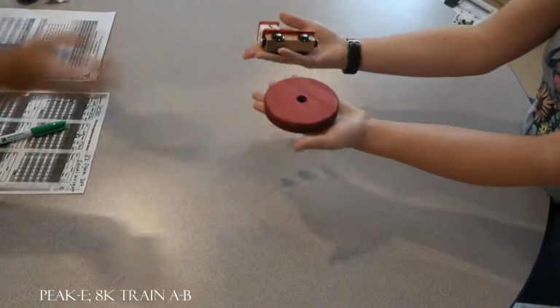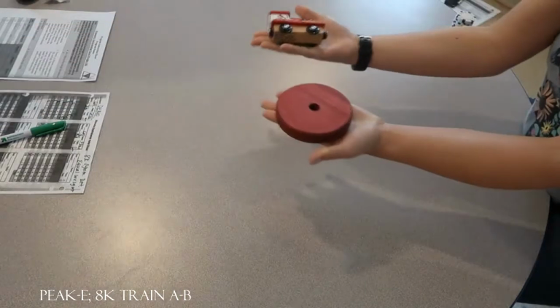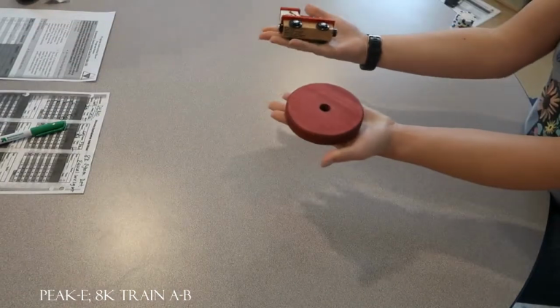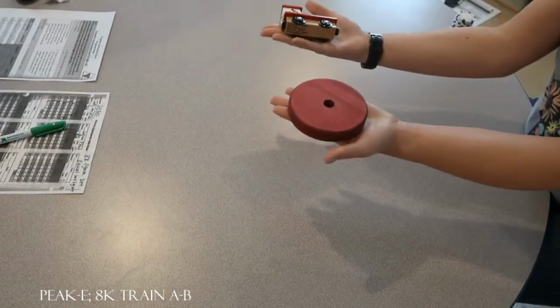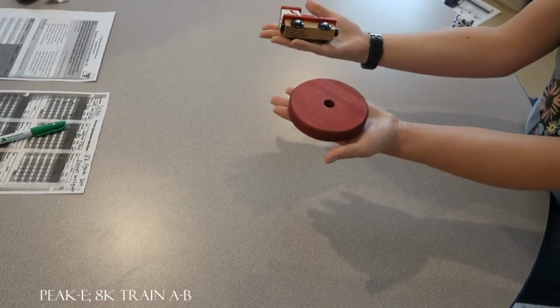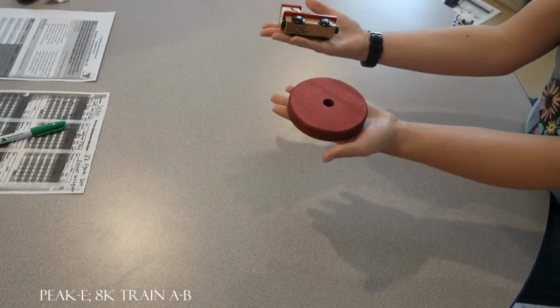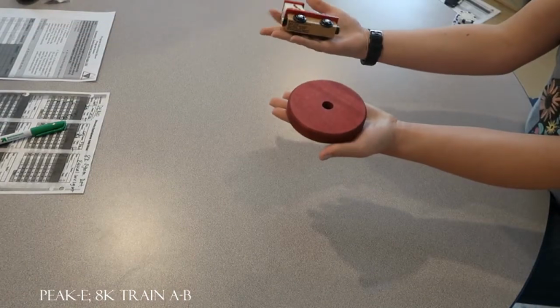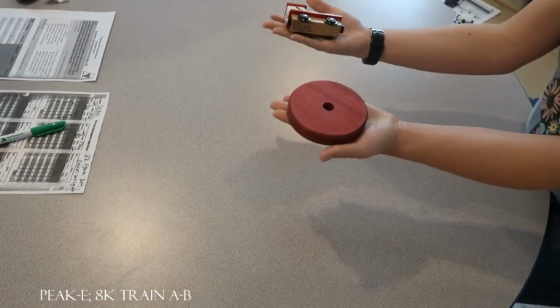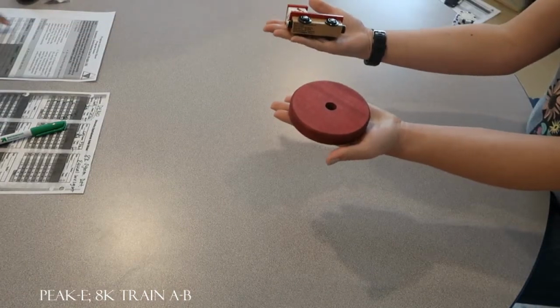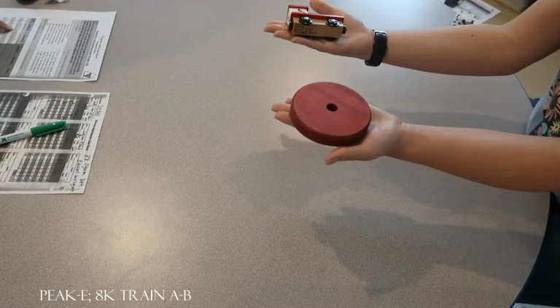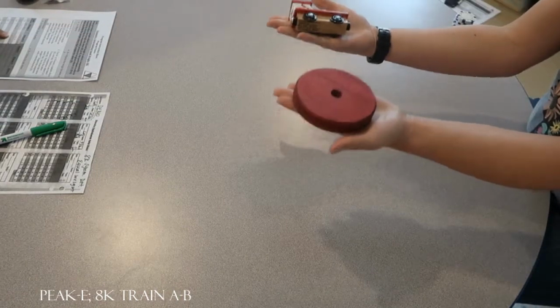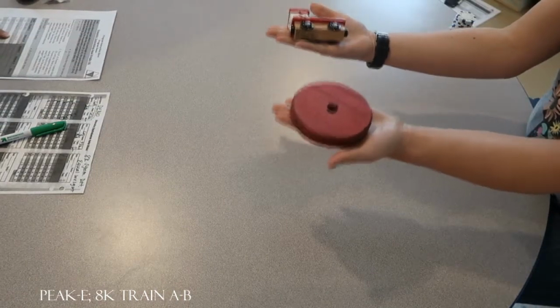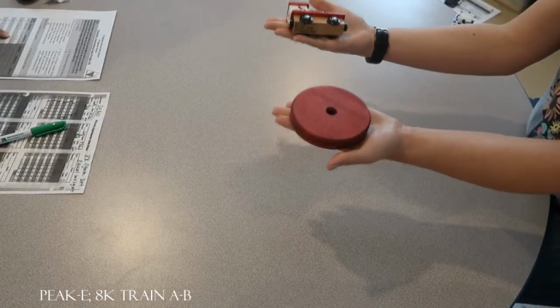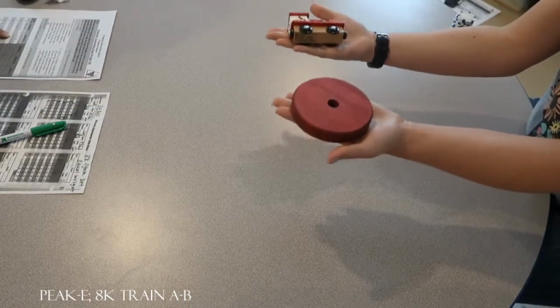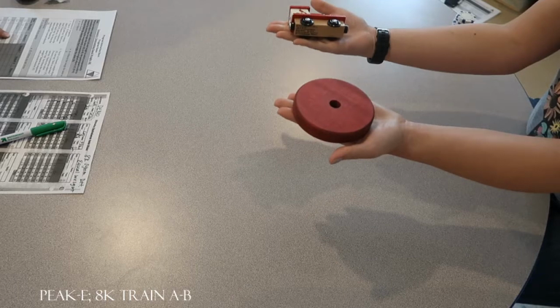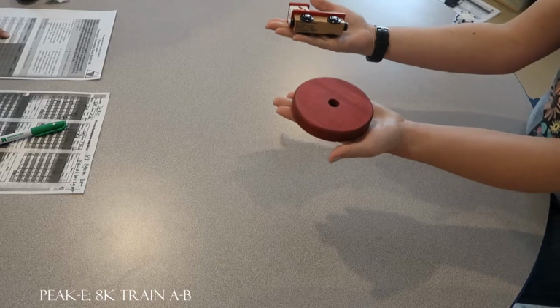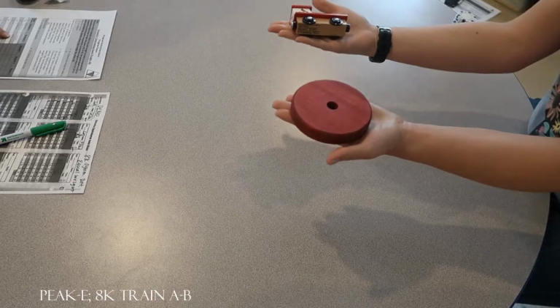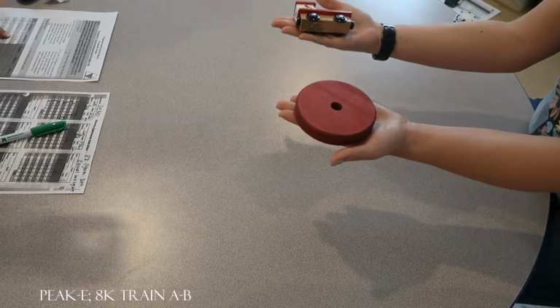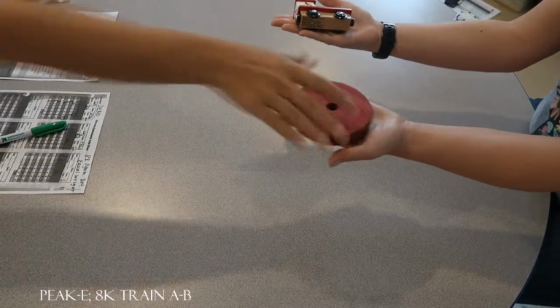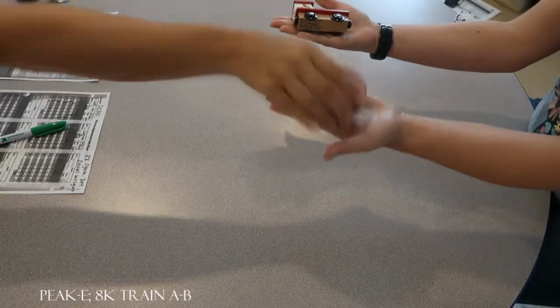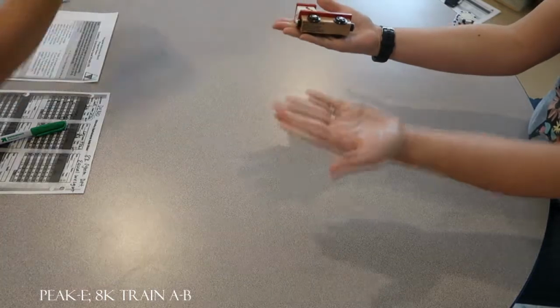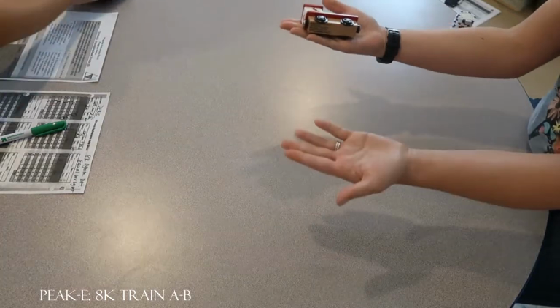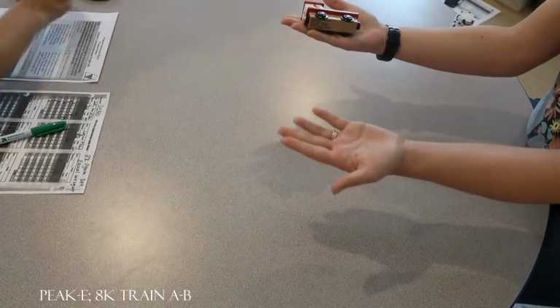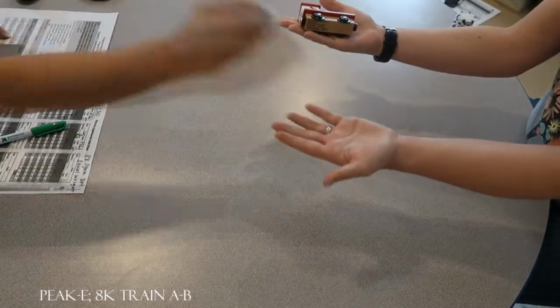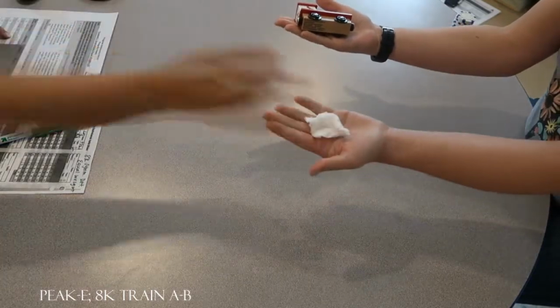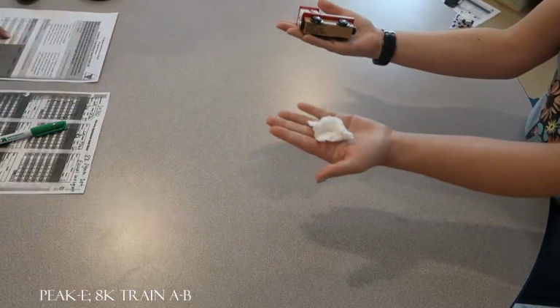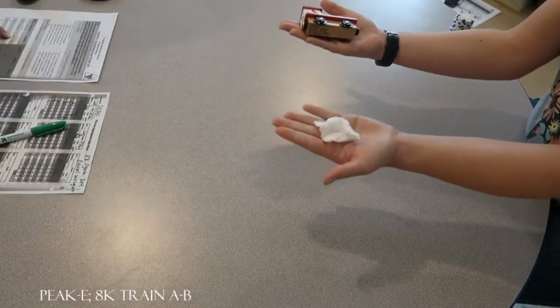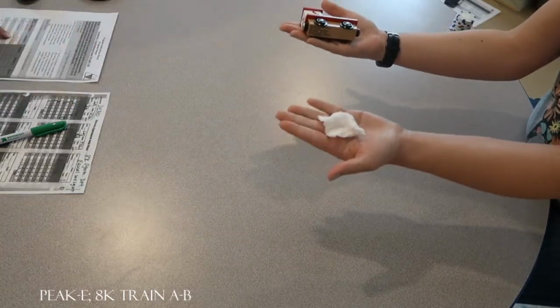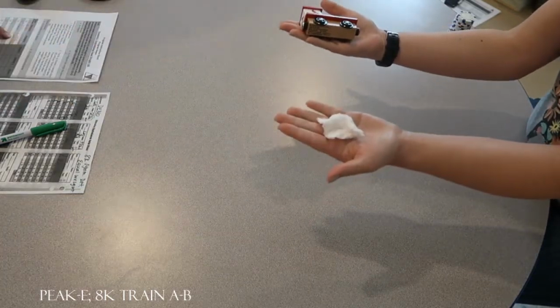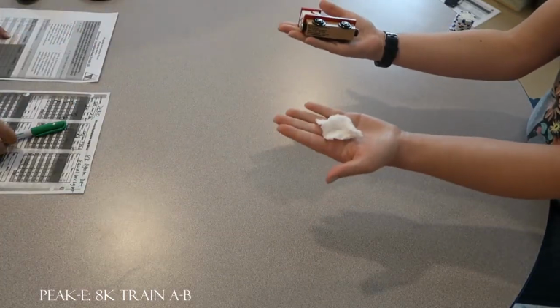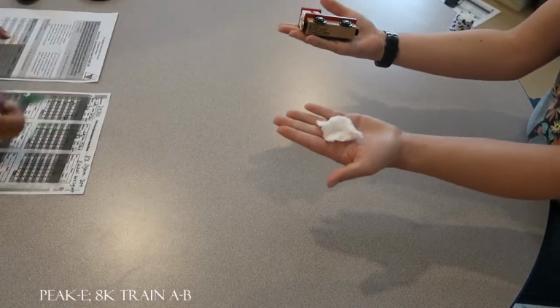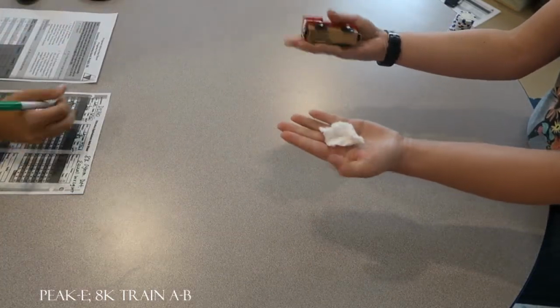Are those the same weight? No. Try again. Are those the same weight? Yes. Good. Are those the same weight? No. Okay.